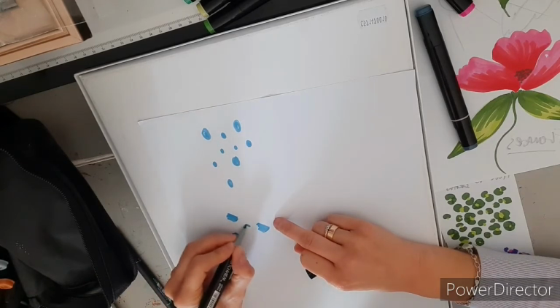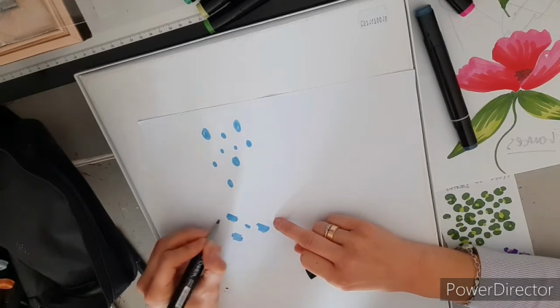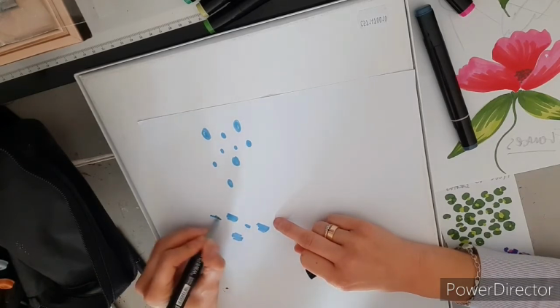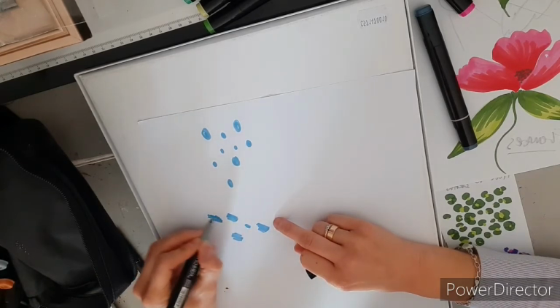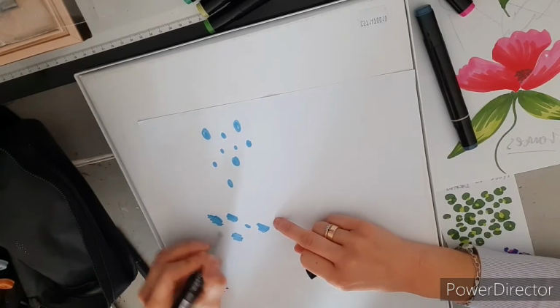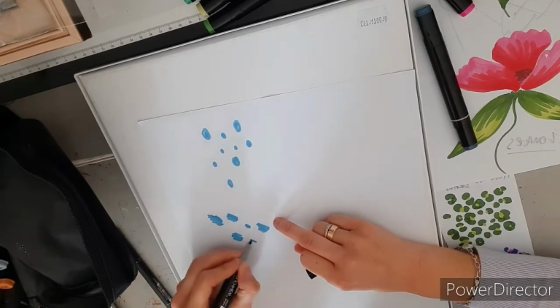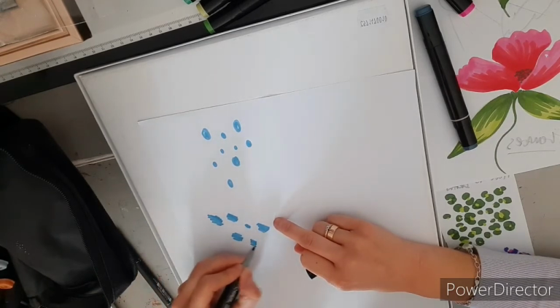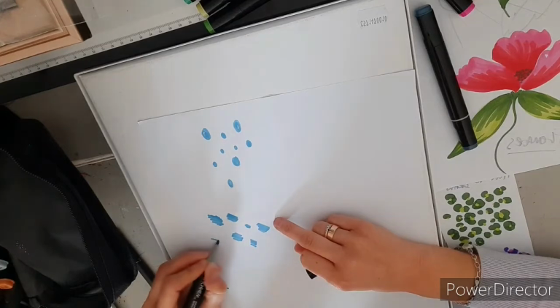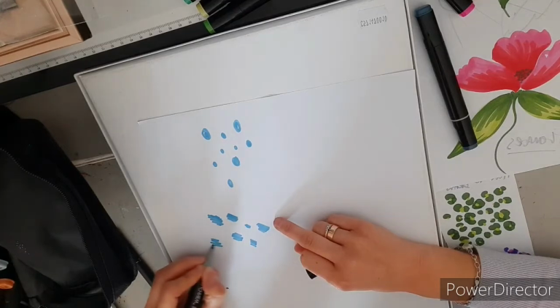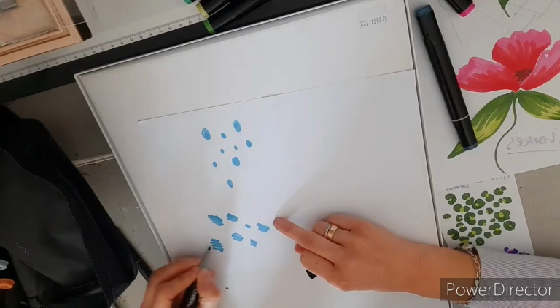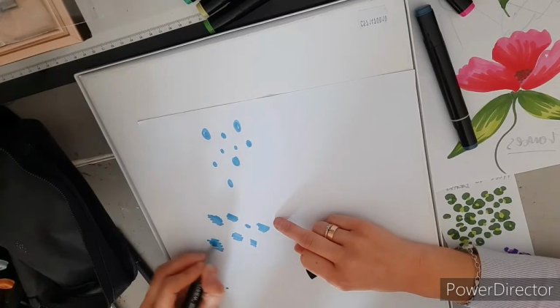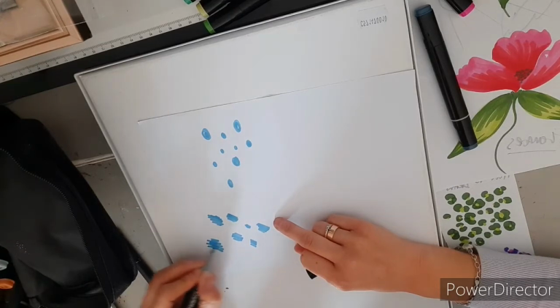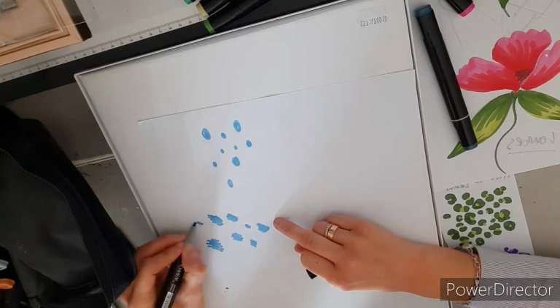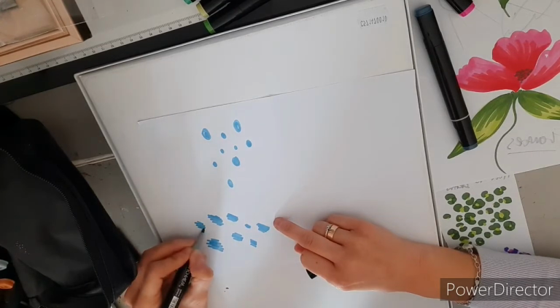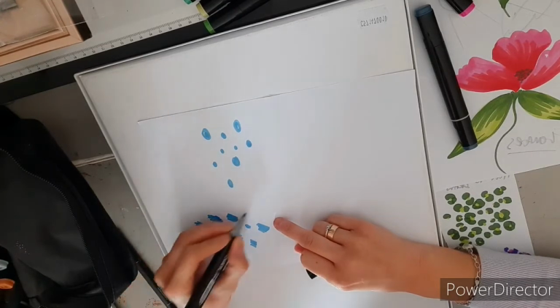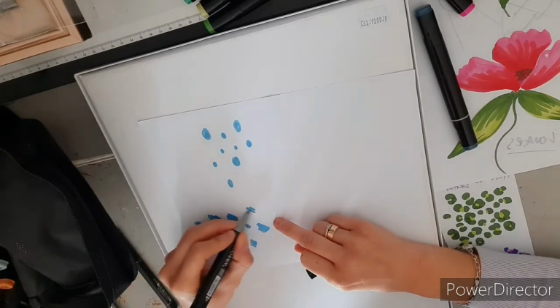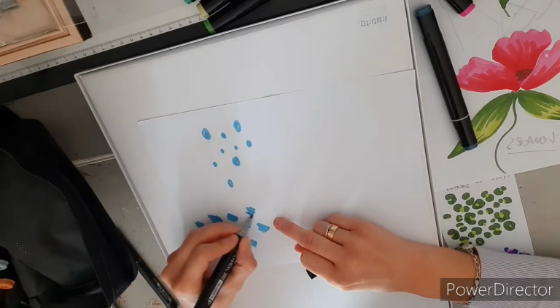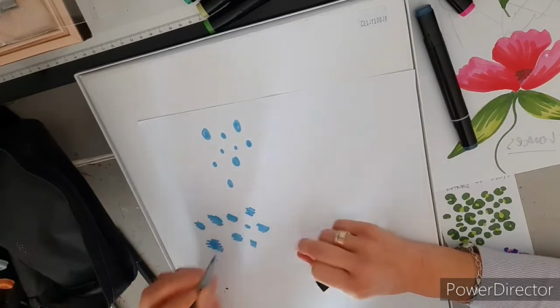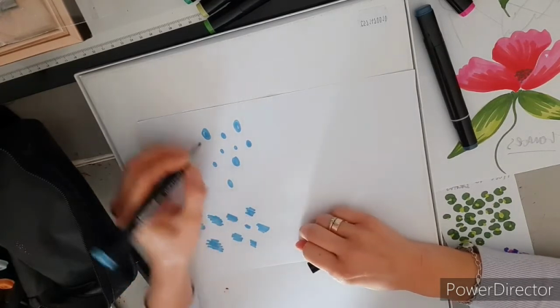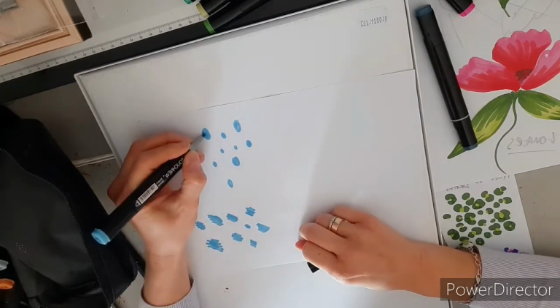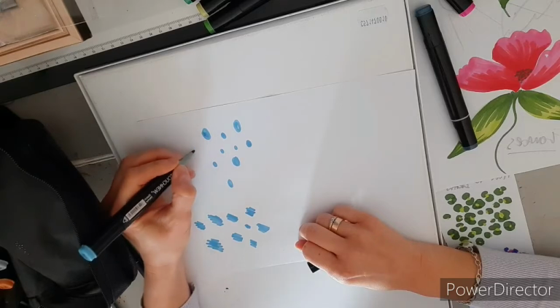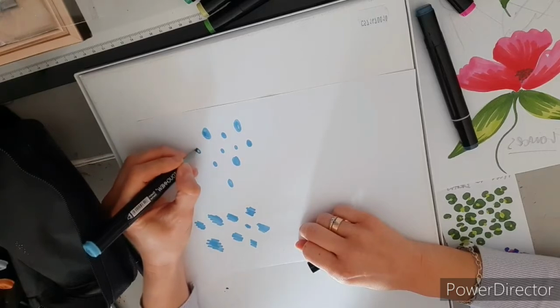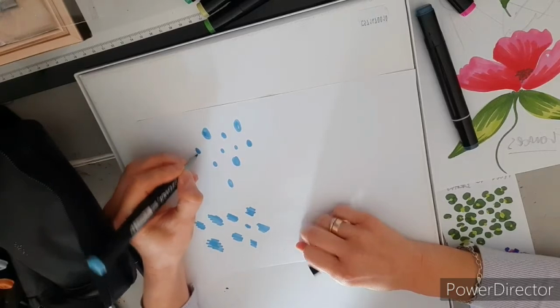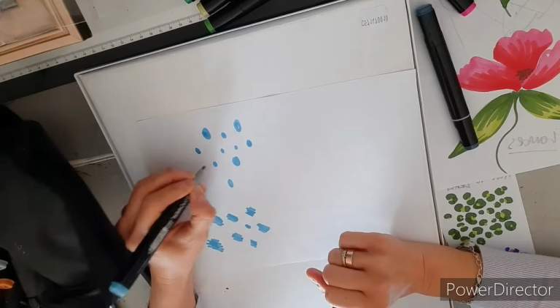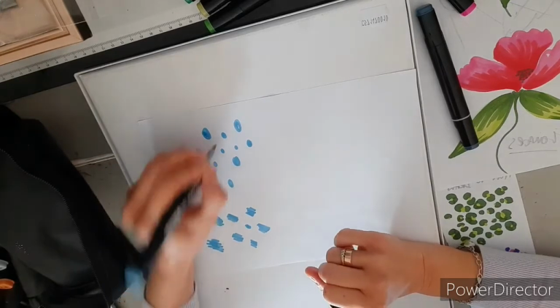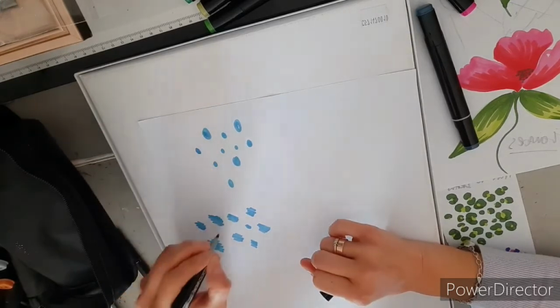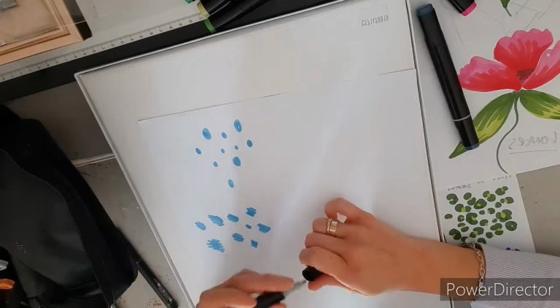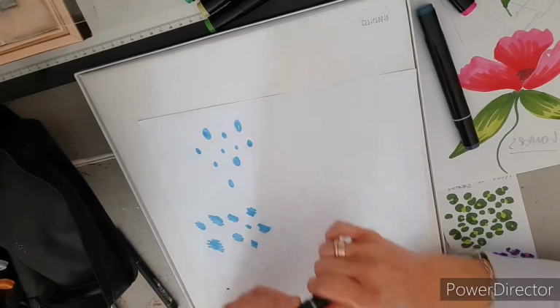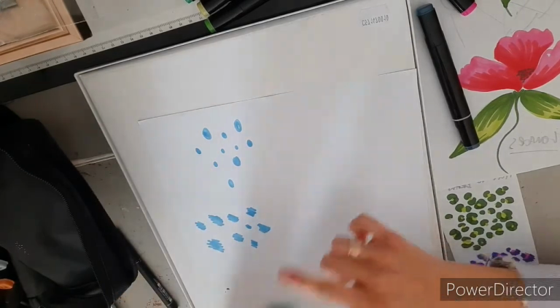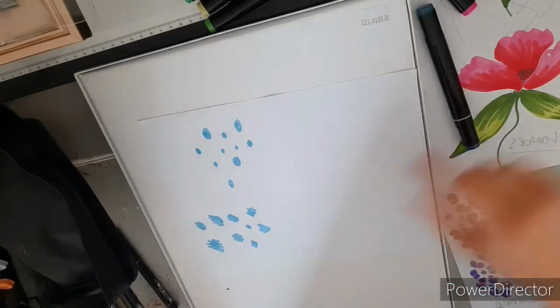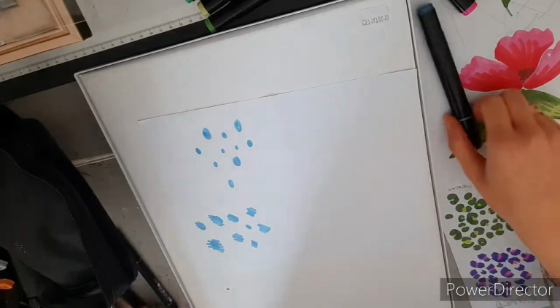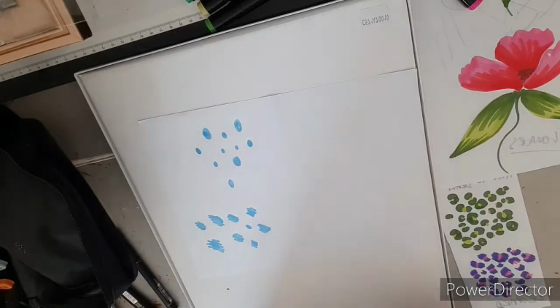Vary the sizes and the spacing — this is just to show you roughly. See whichever one you decide you want to do. You can either do circles or you can do the scribbles.